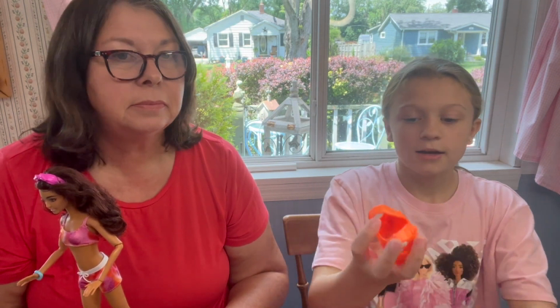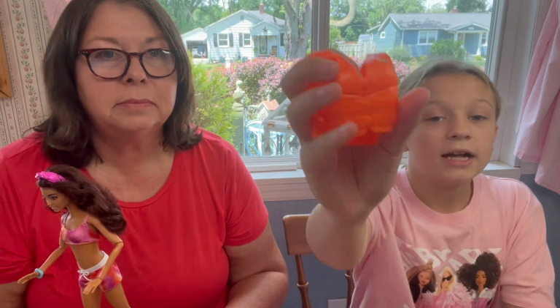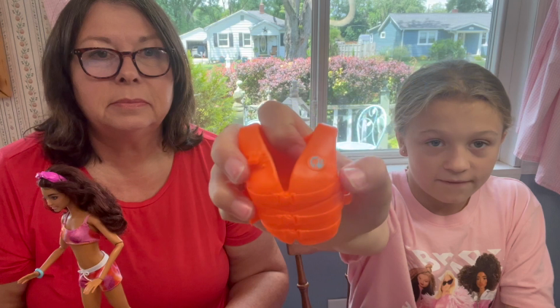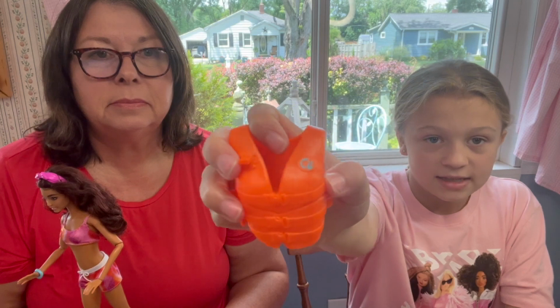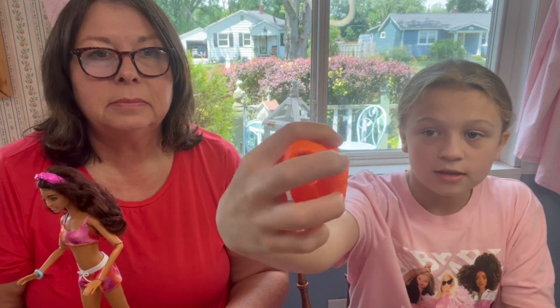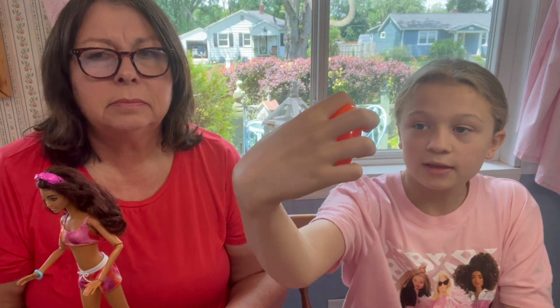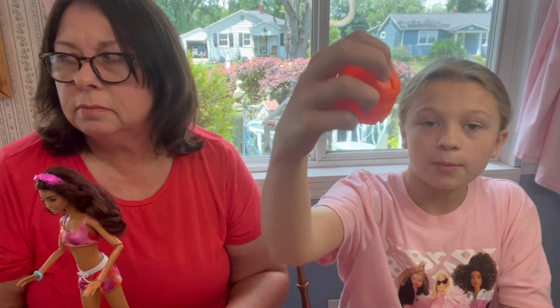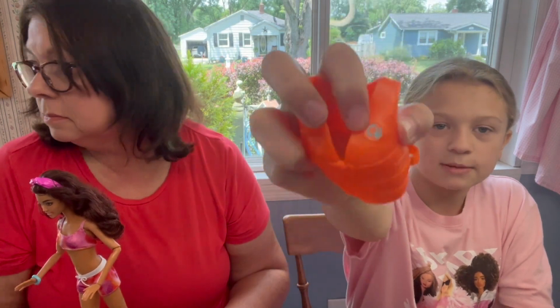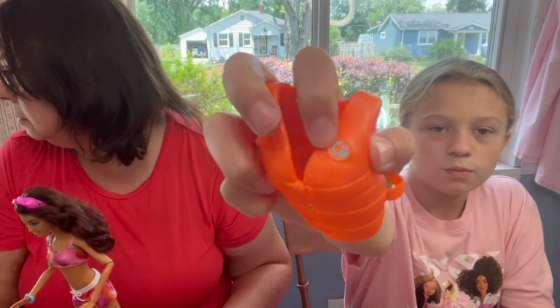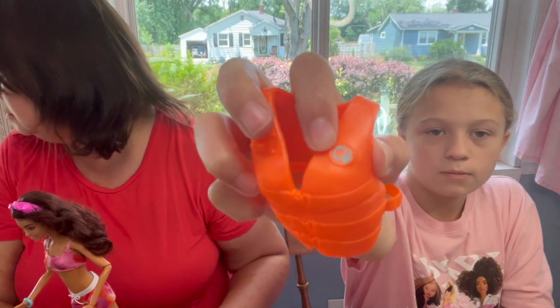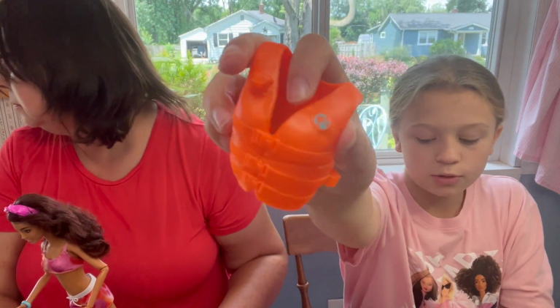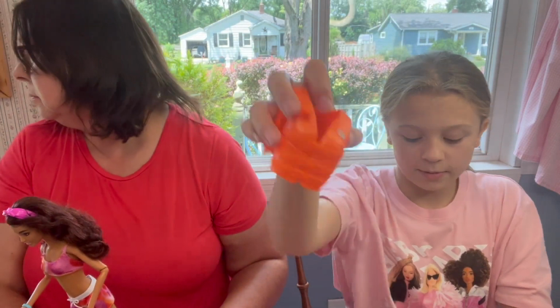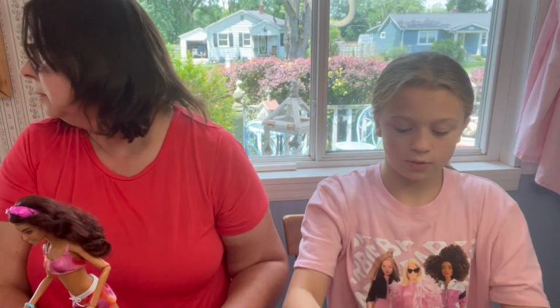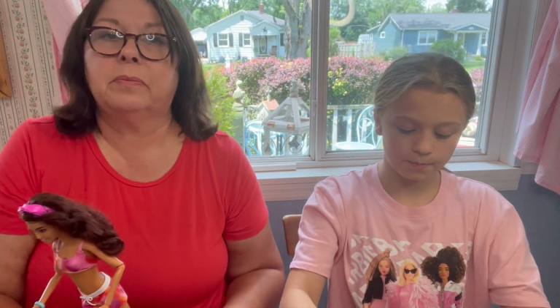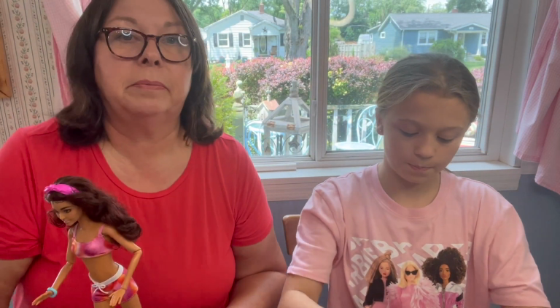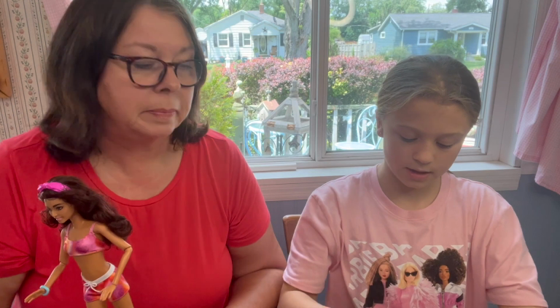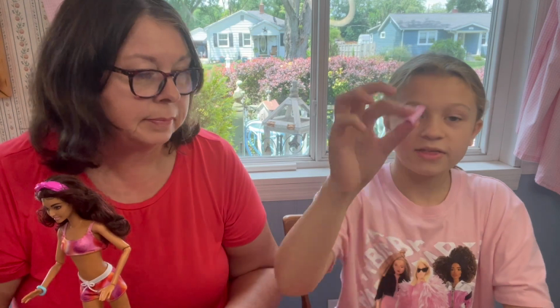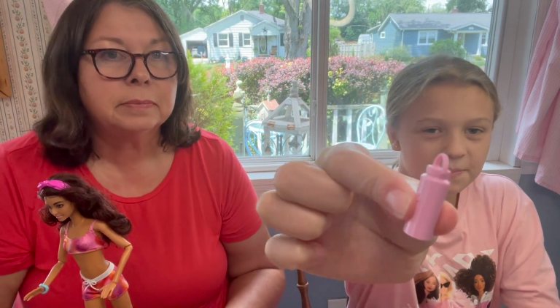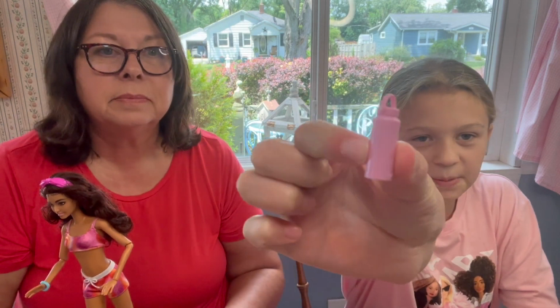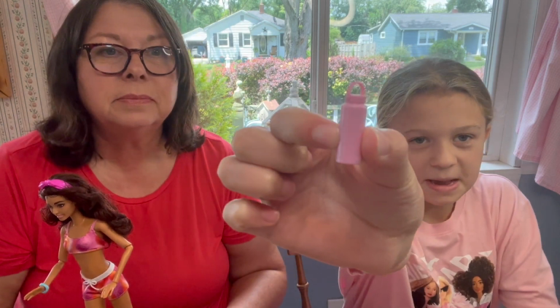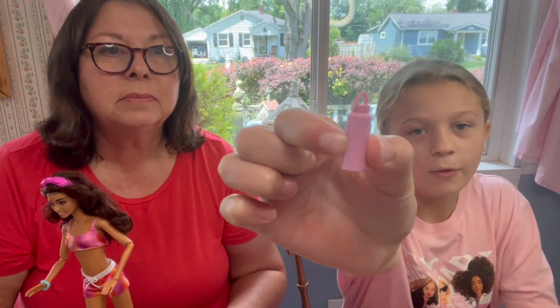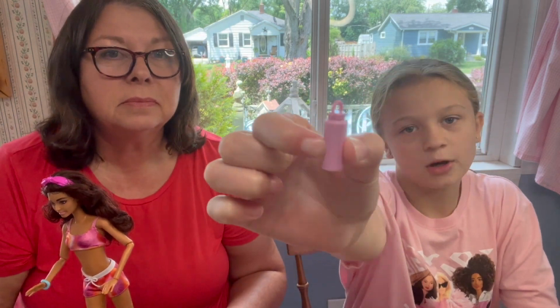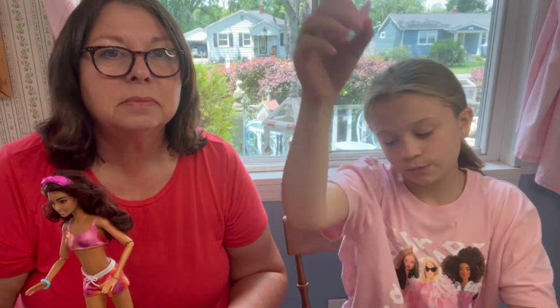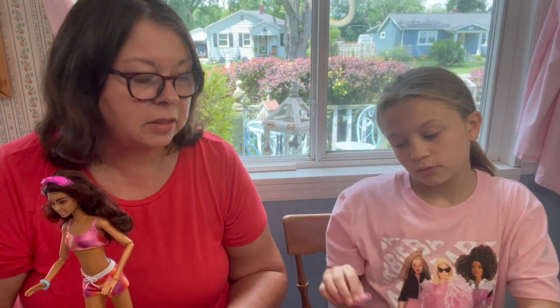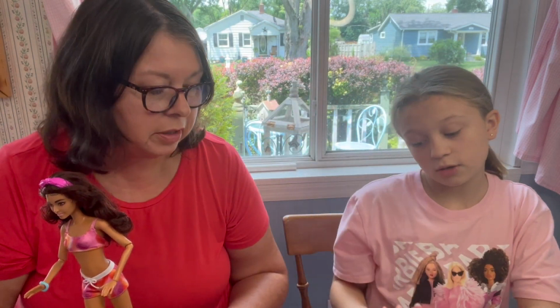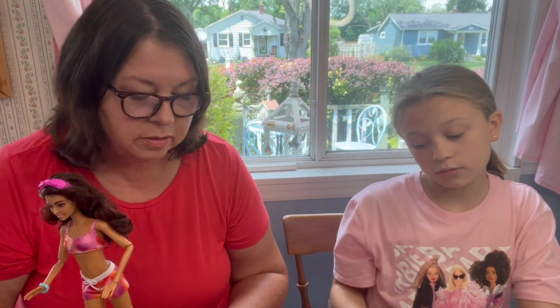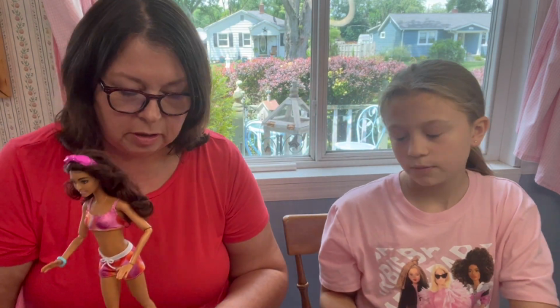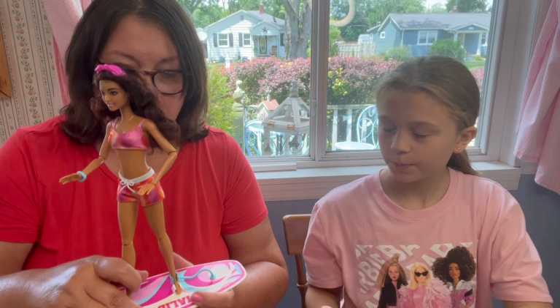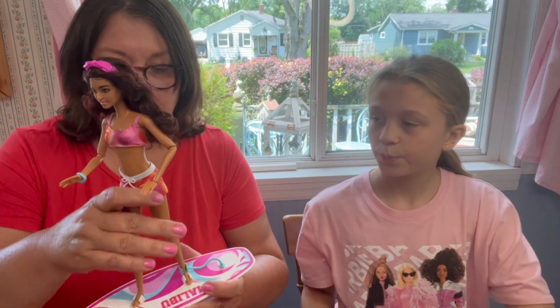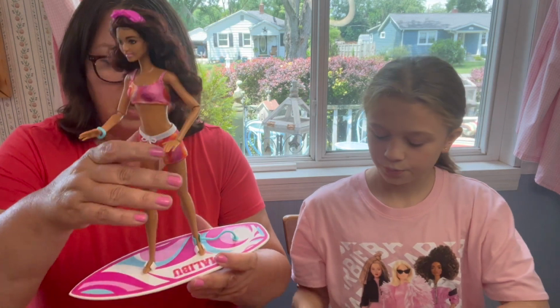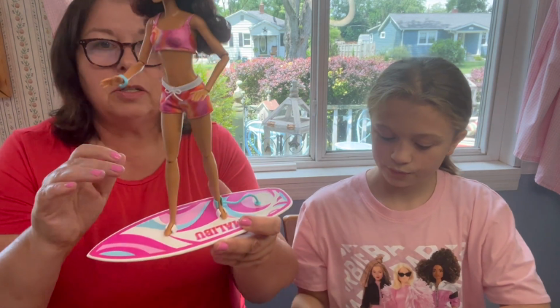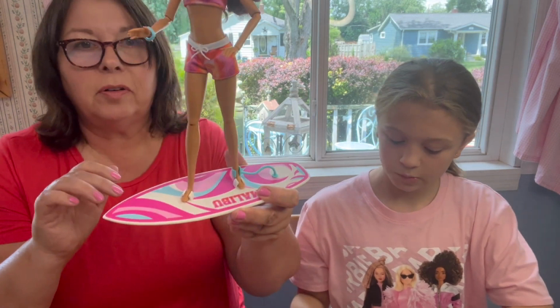A life vest with a Barbie symbol — a blue Barbie symbol — with a pink water bottle. It's so cute.